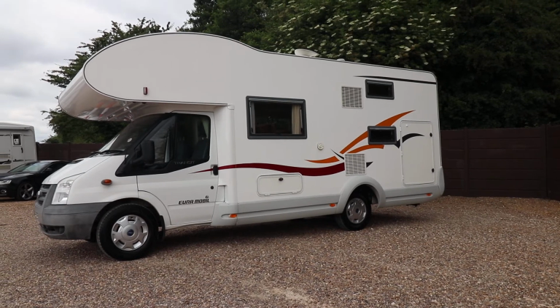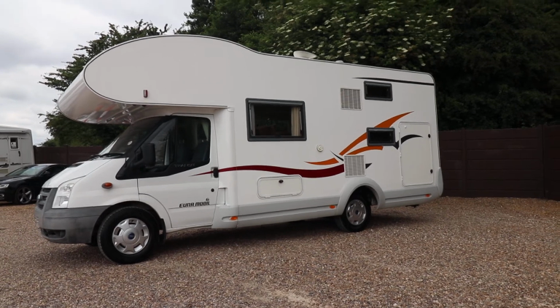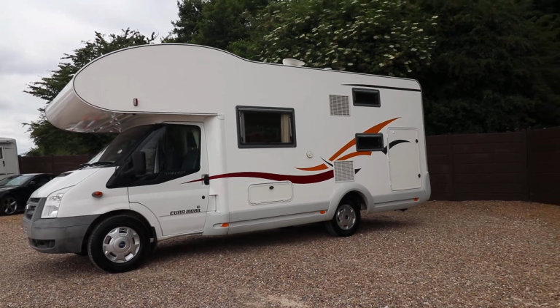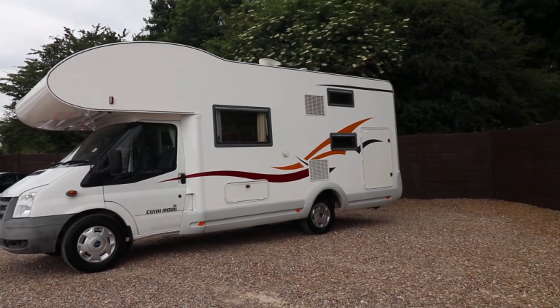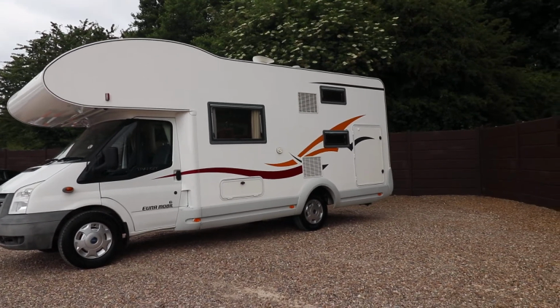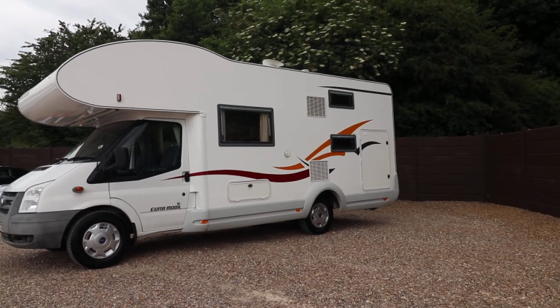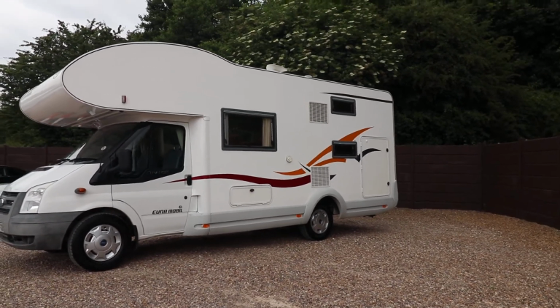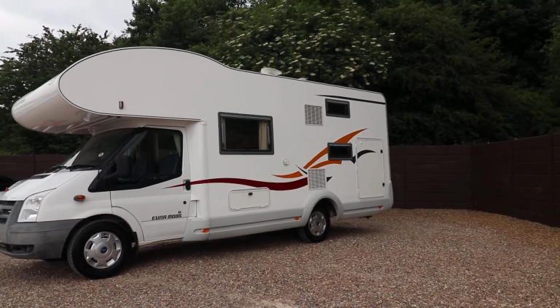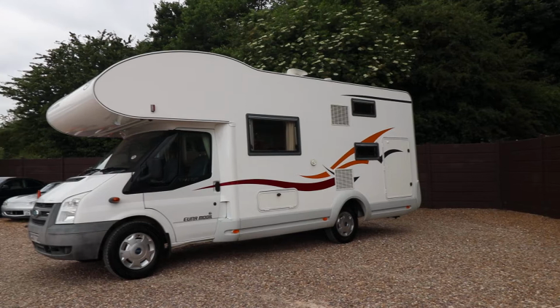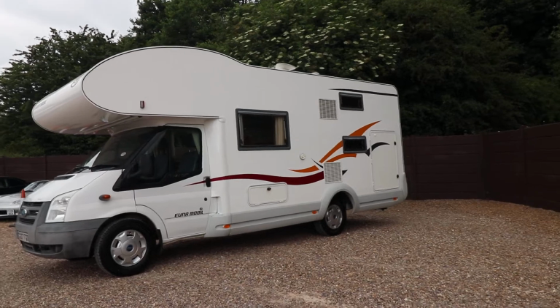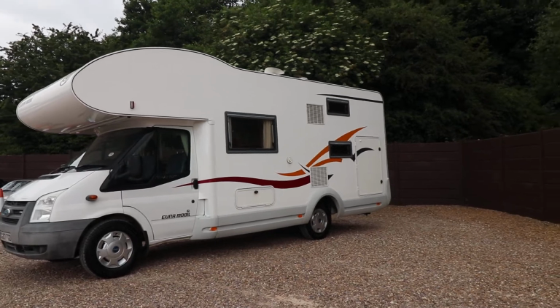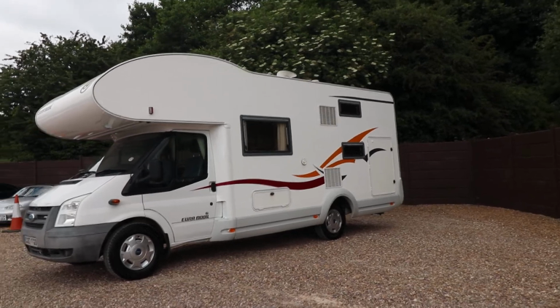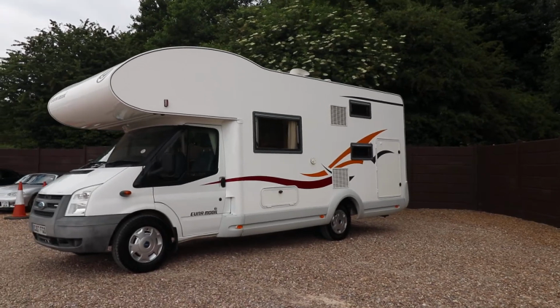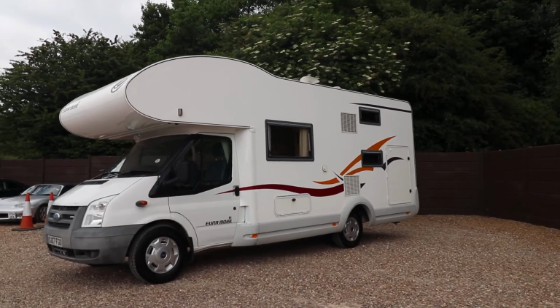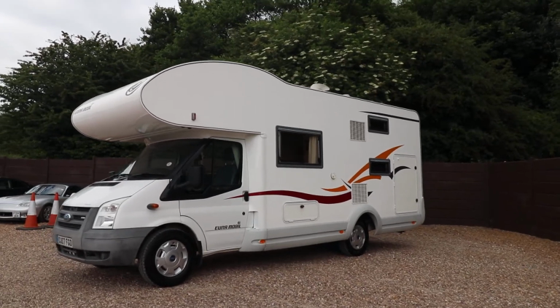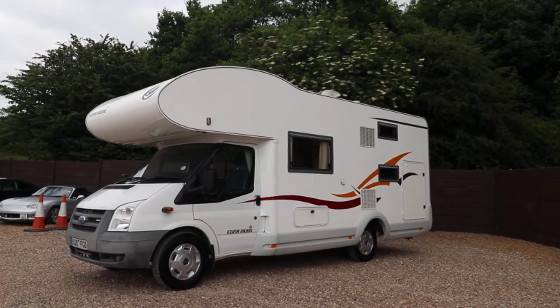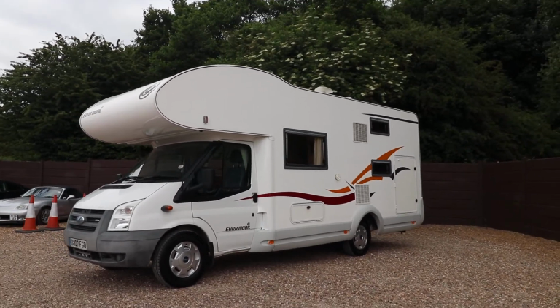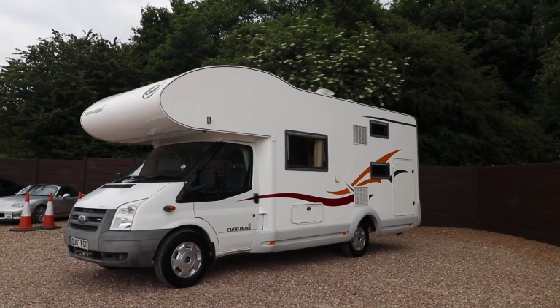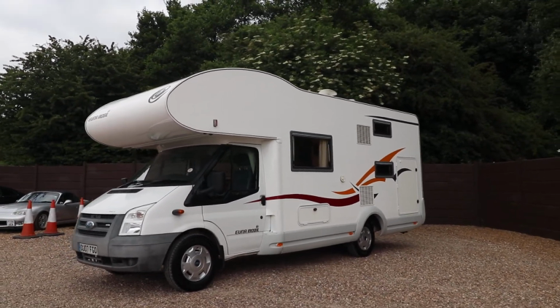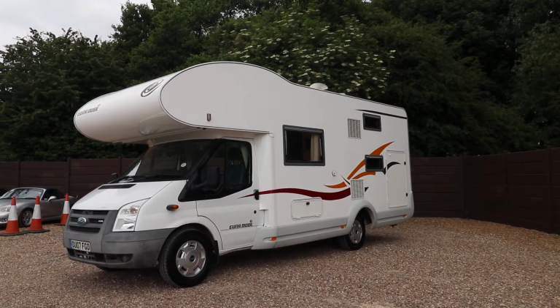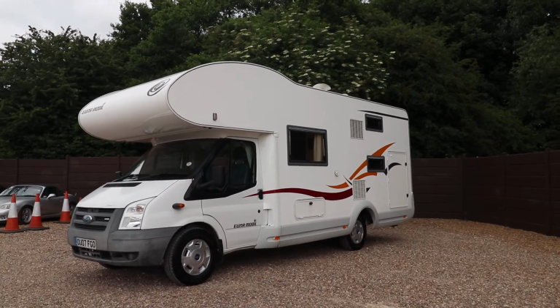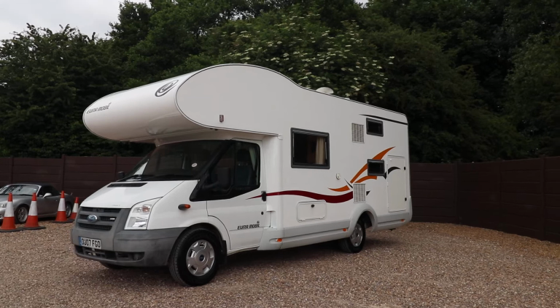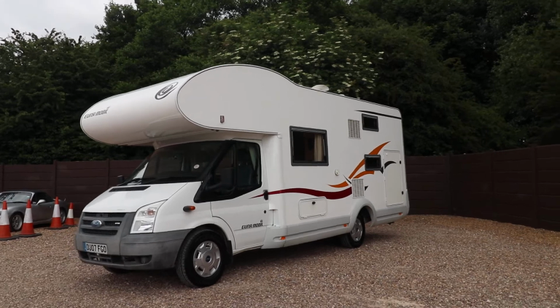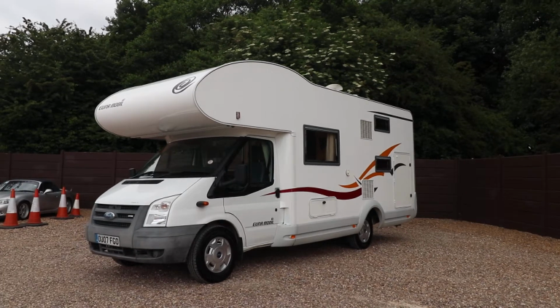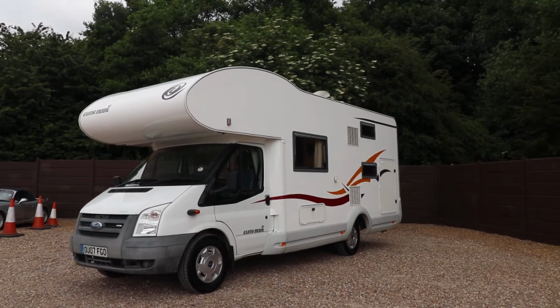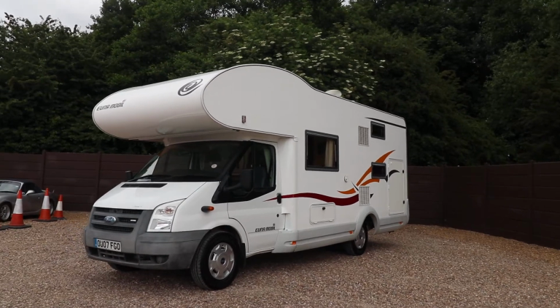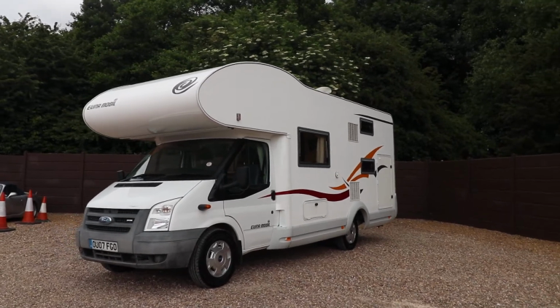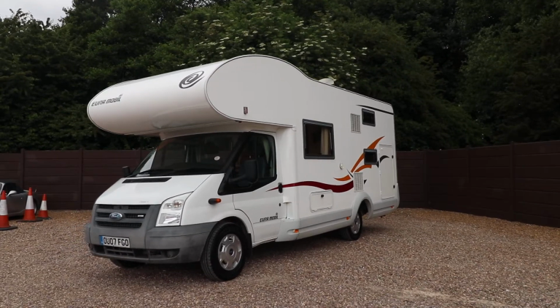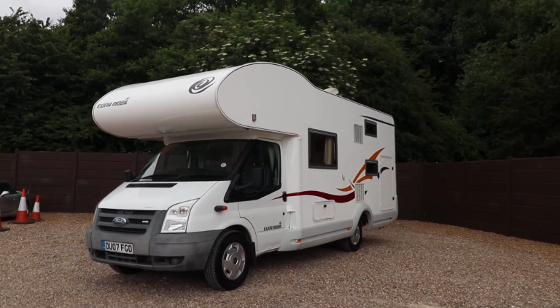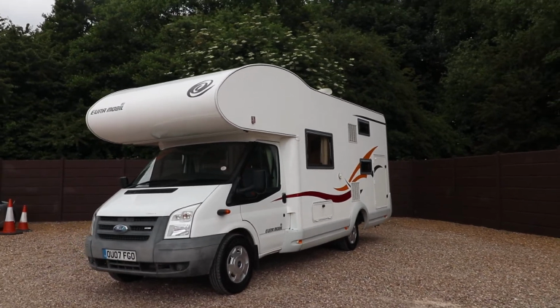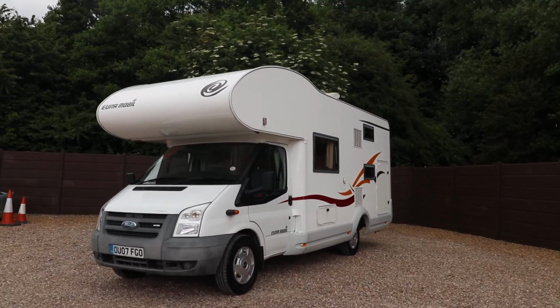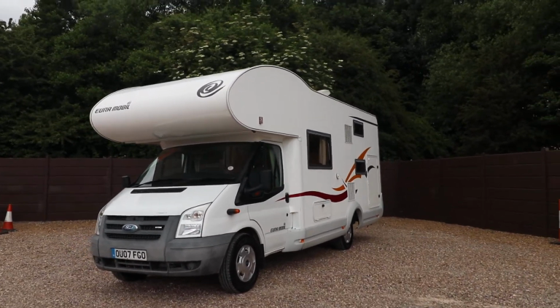Hello ladies and gents, Dave Murden from Oaktree Motorhomes here. I'm going to take you around this lovely Euromobile Profila 675 that we've got in stock. It's a 2007 model.